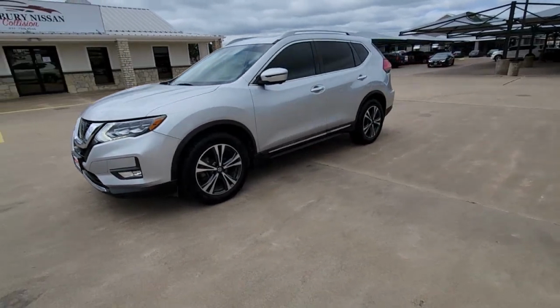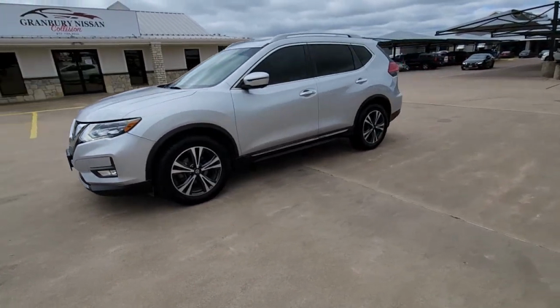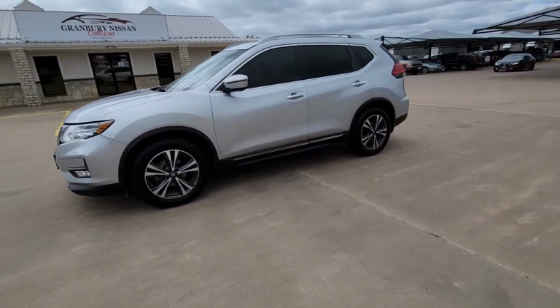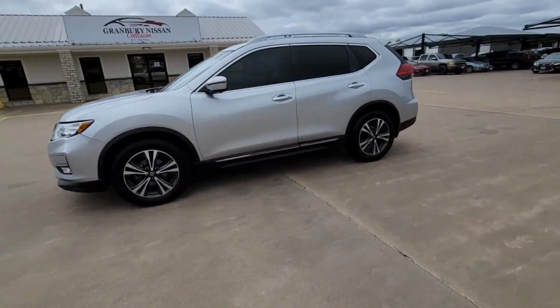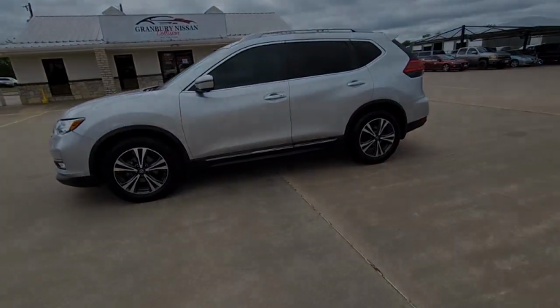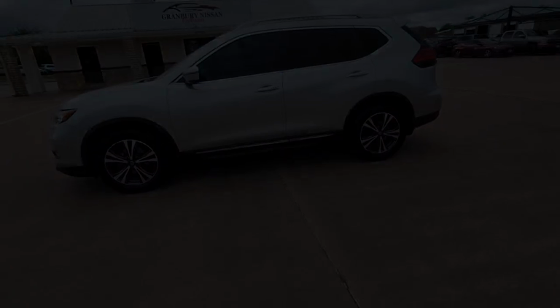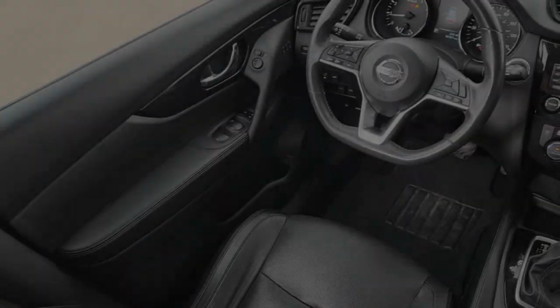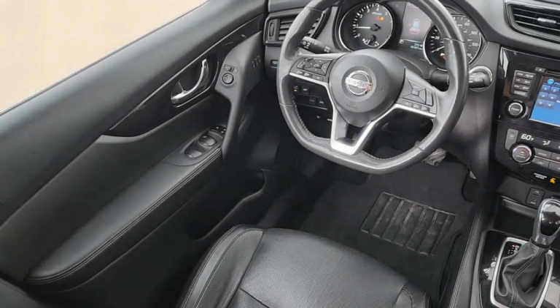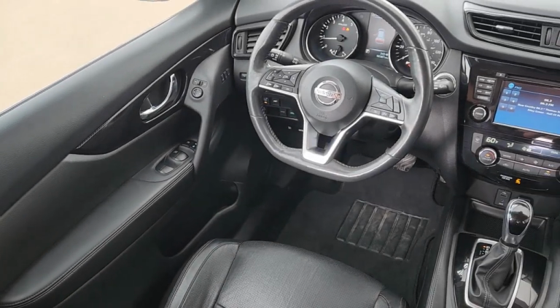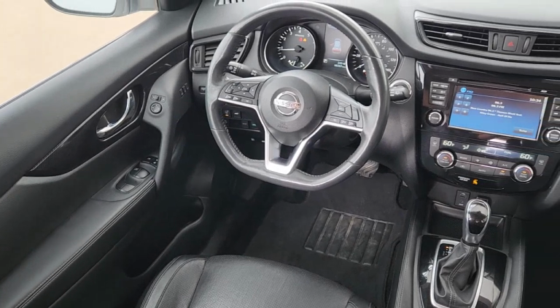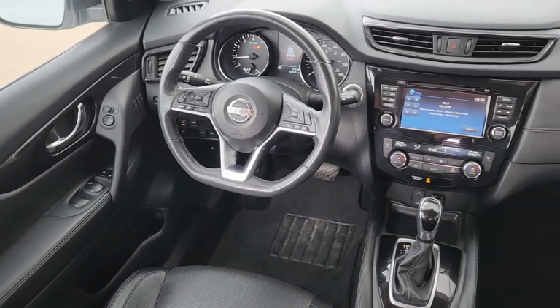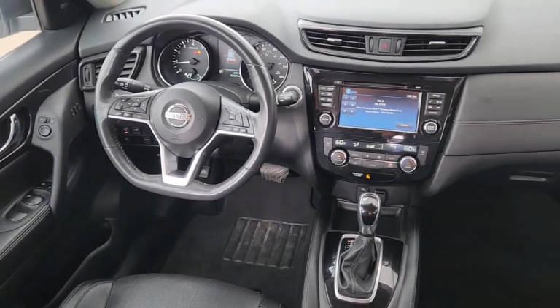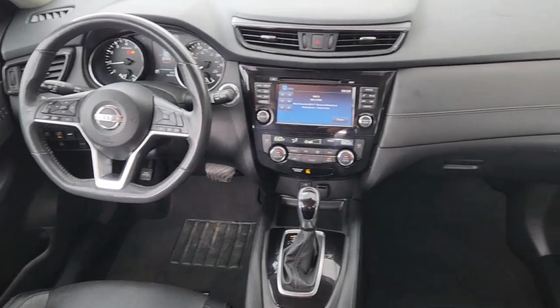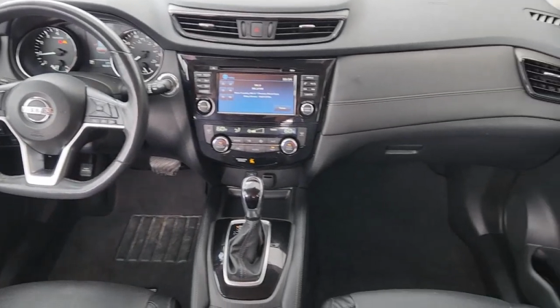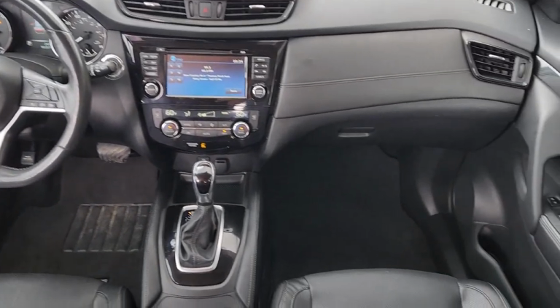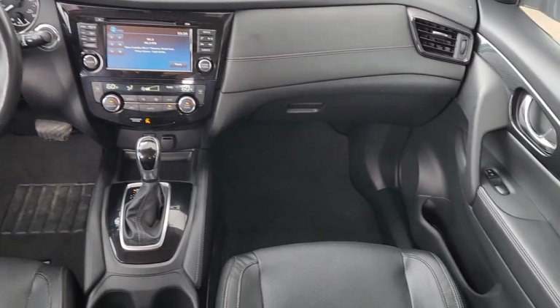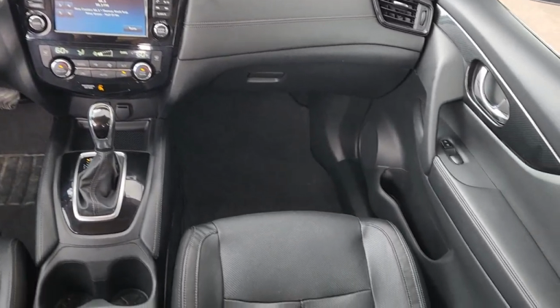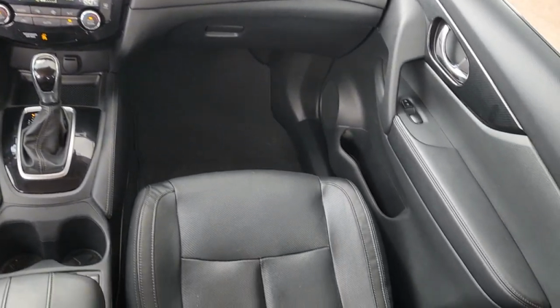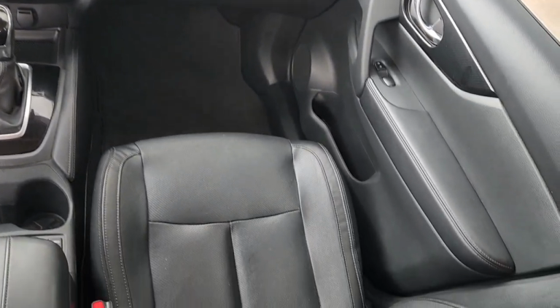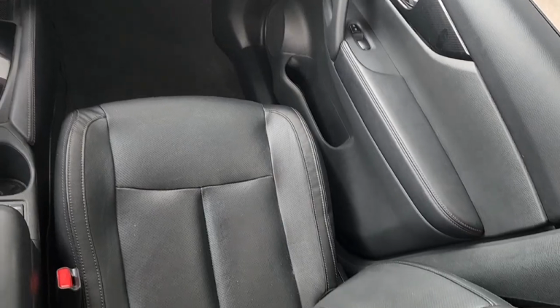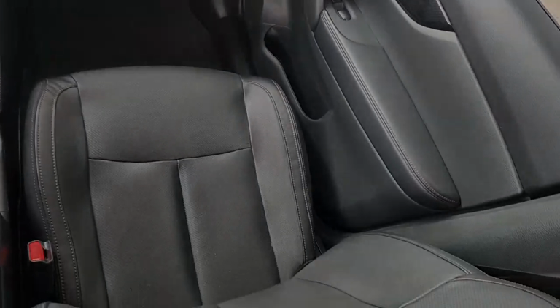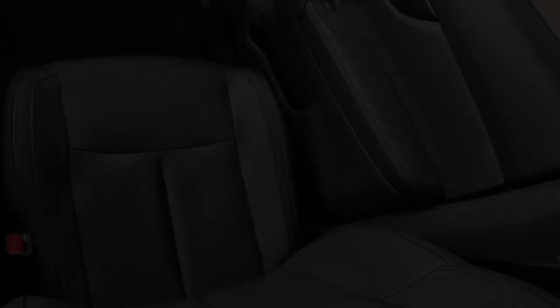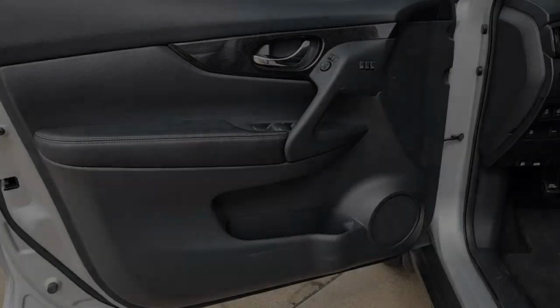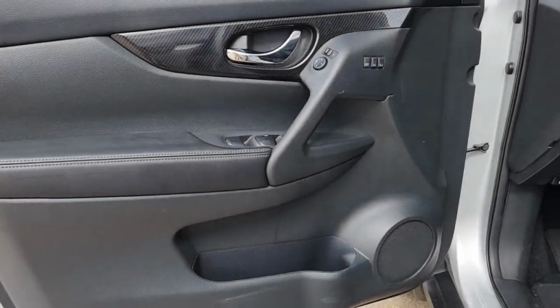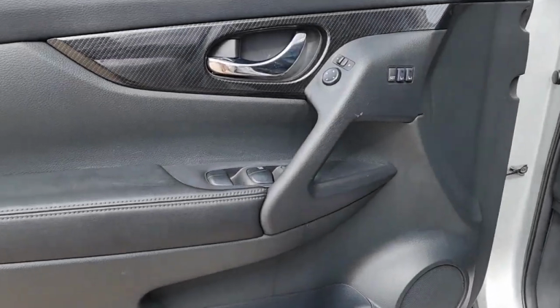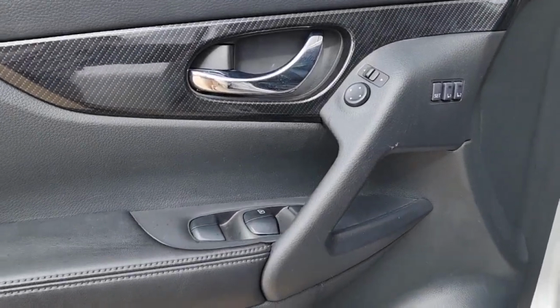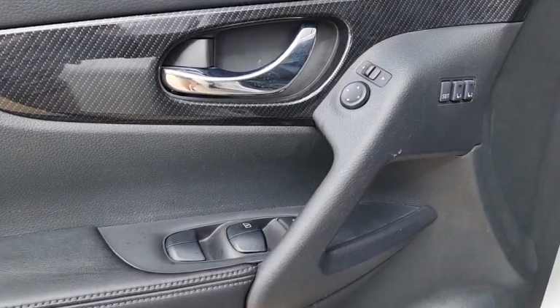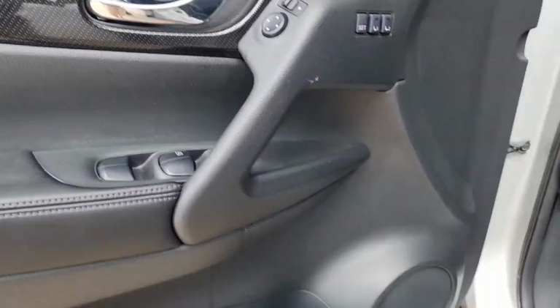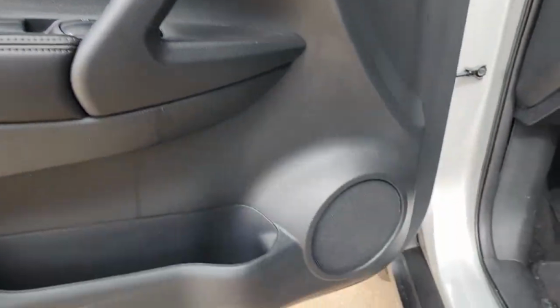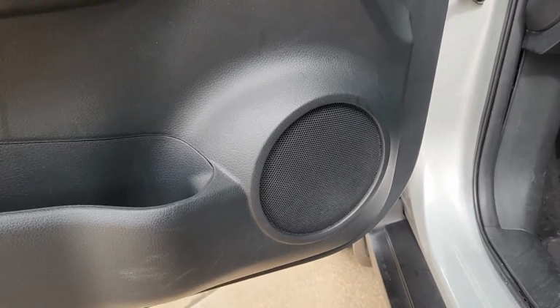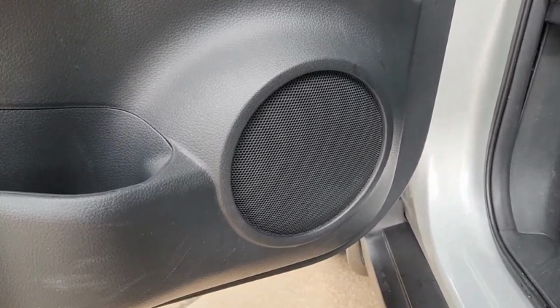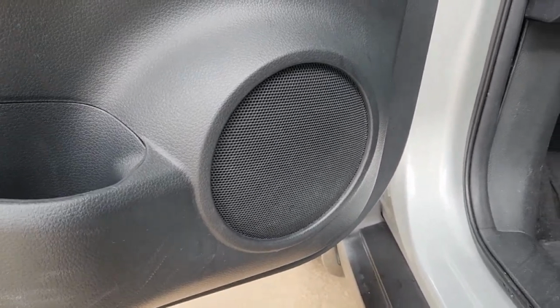These are just some of the great options this vehicle comes with: heated steering wheel, panoramic roof, navigation system, keyless entry, heated mirrors, fog lamps, satellite radio, power liftgate, aluminum wheels, and heated front seat.